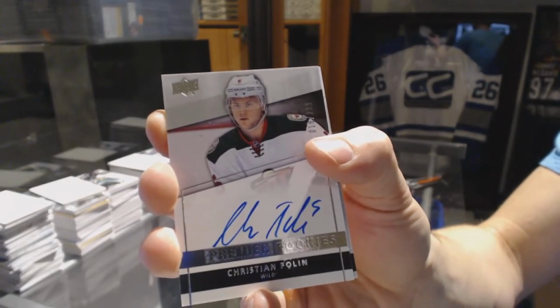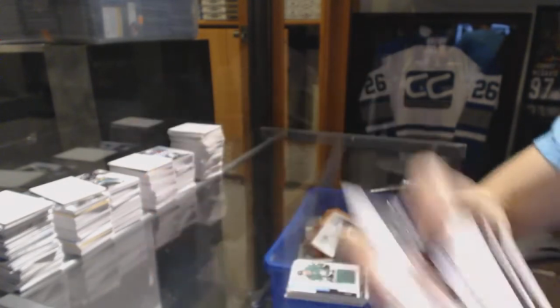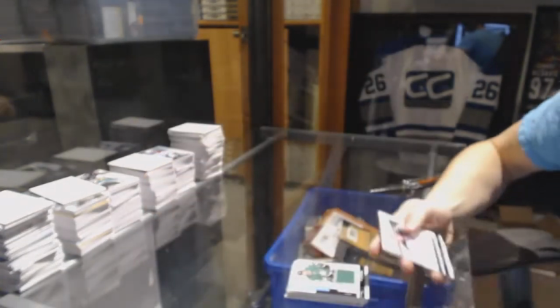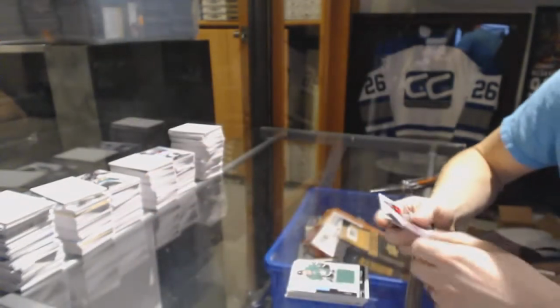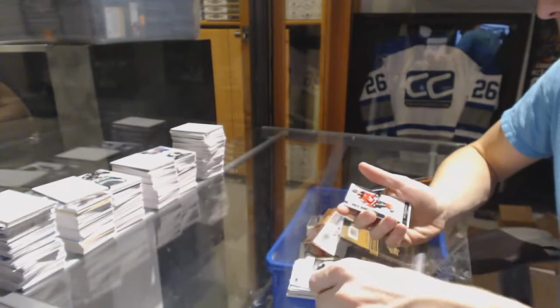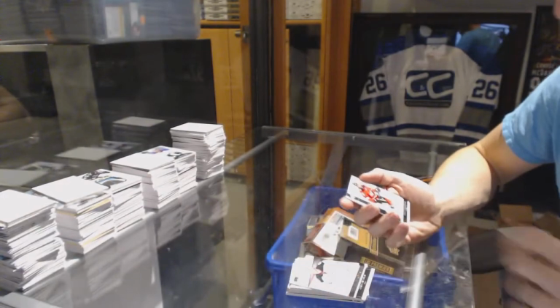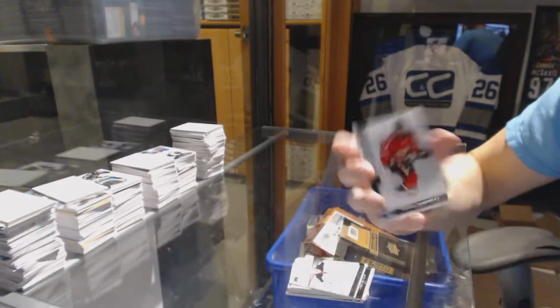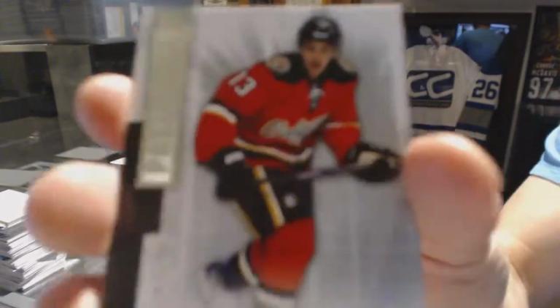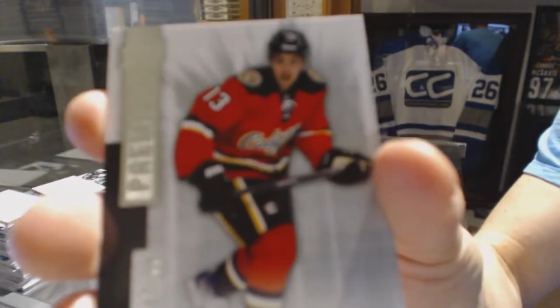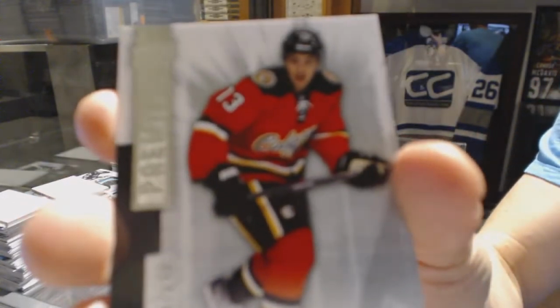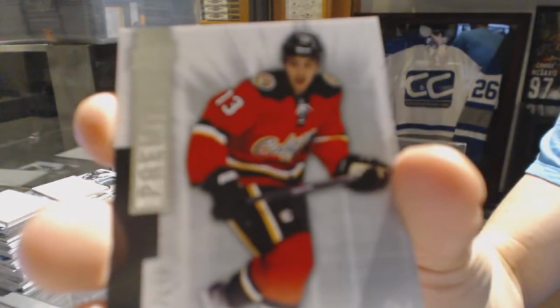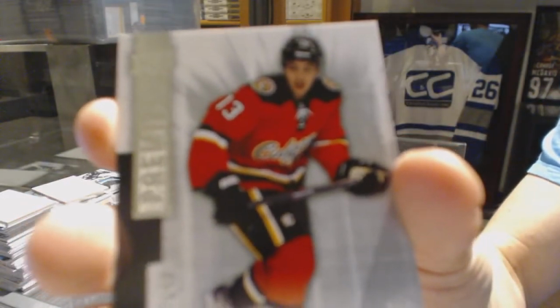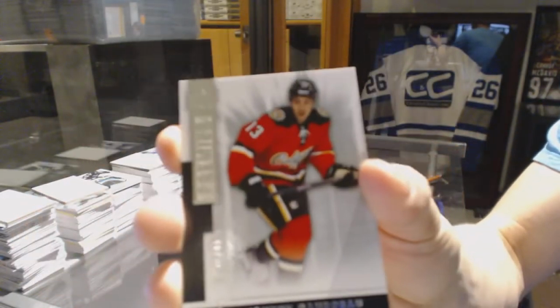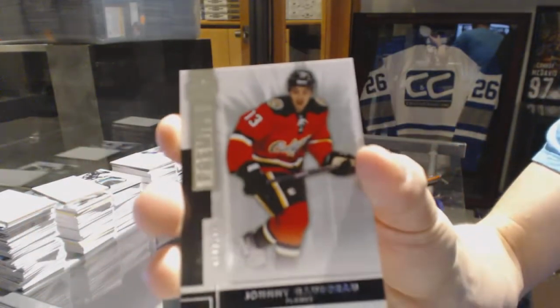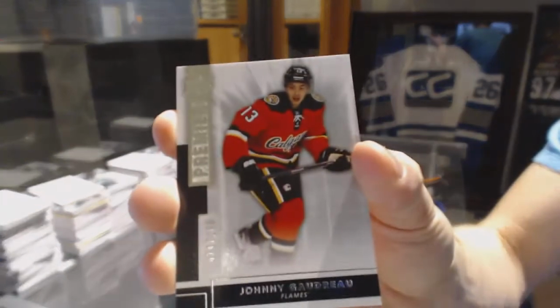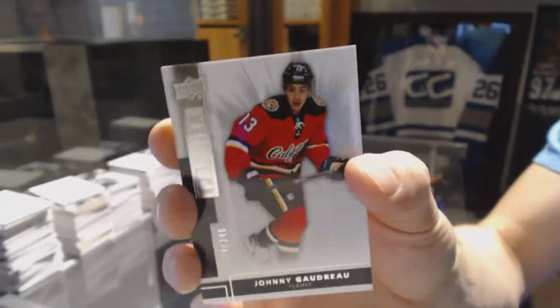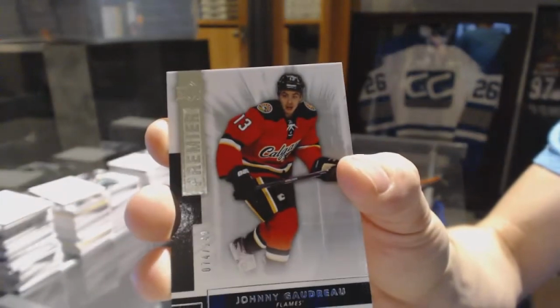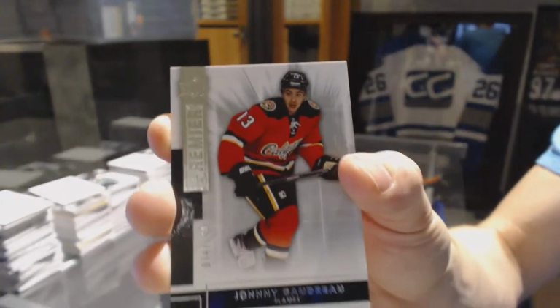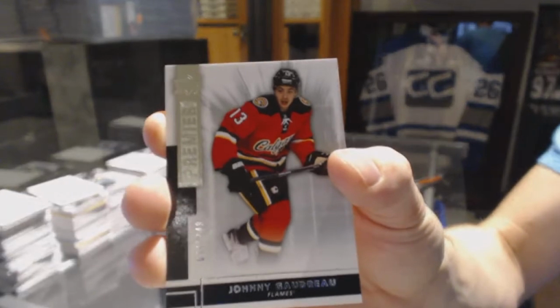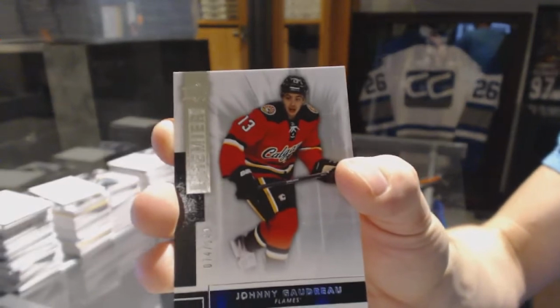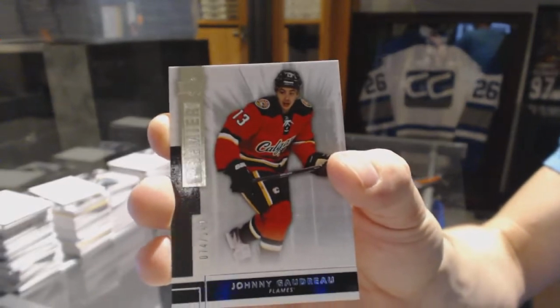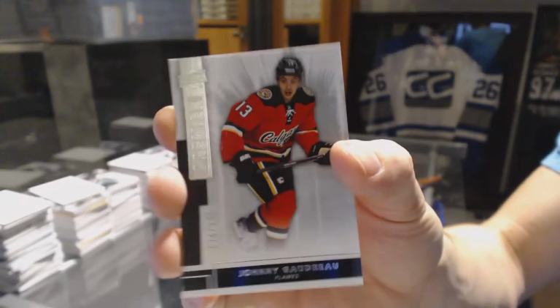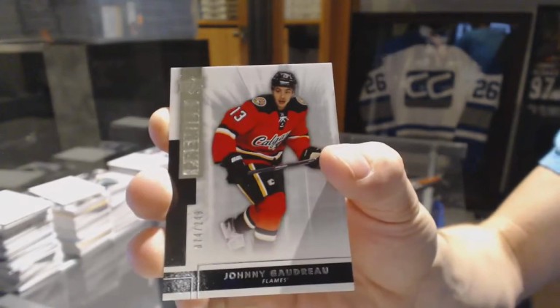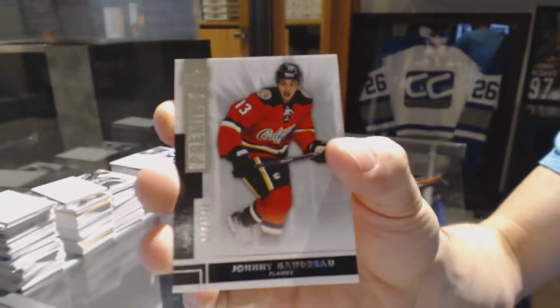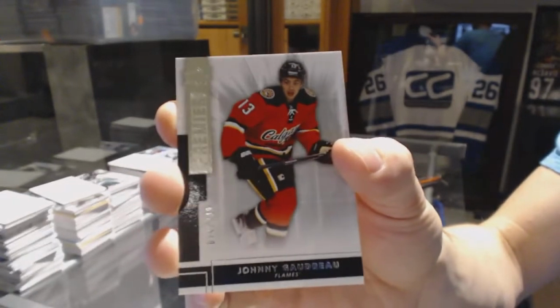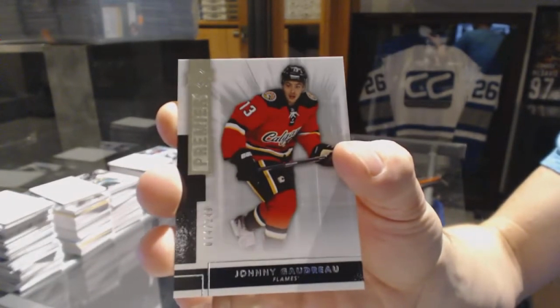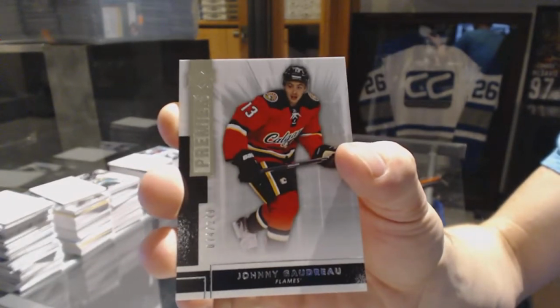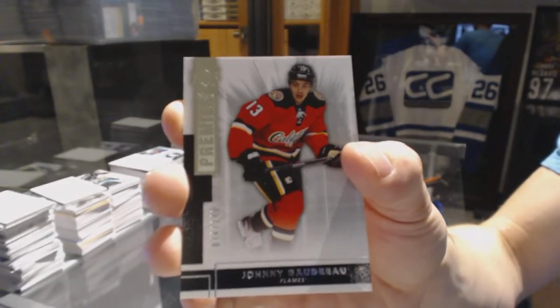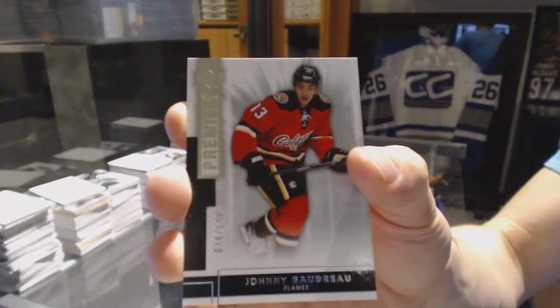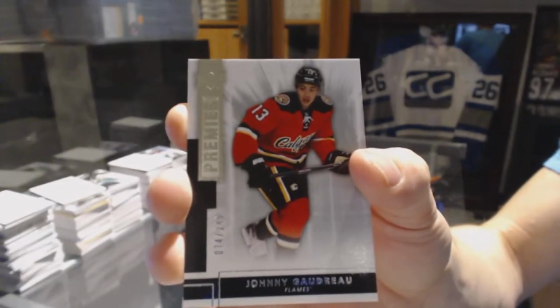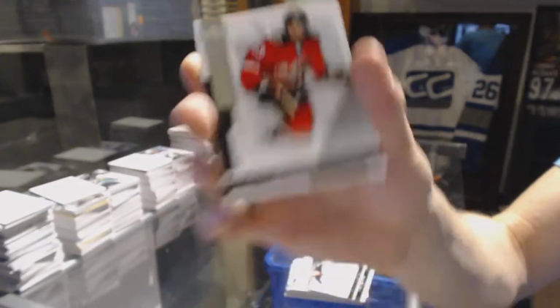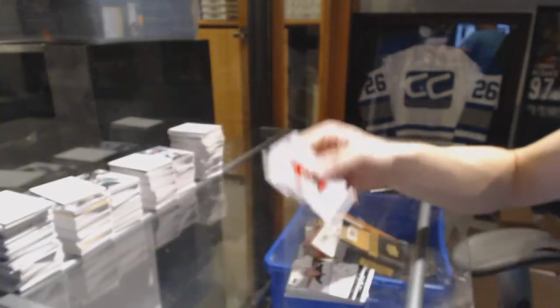And a base rookie number two of 249 — Johnny Gaudreau. Well, might as well finish on a Johnny Hockey. So there we go, buddy!